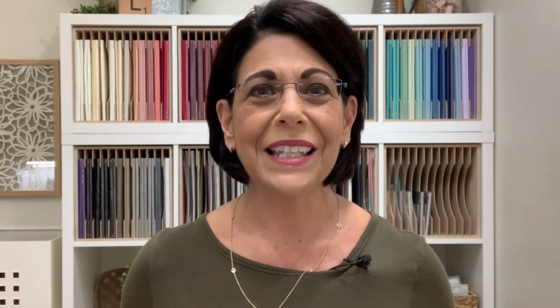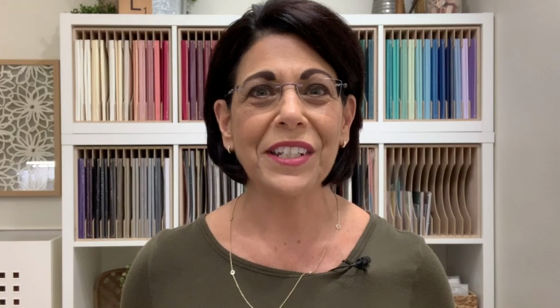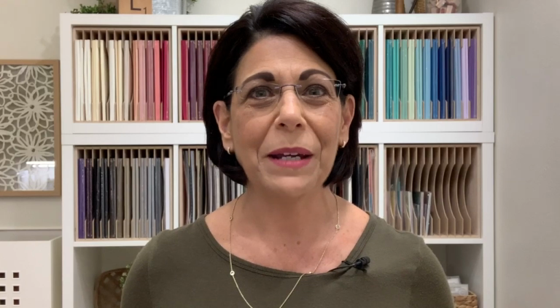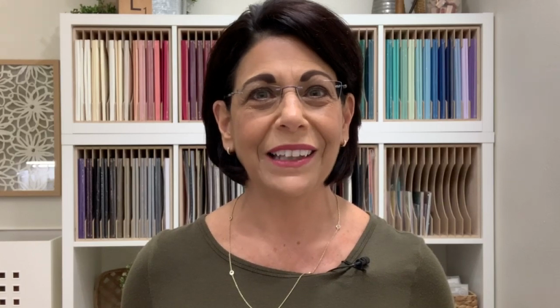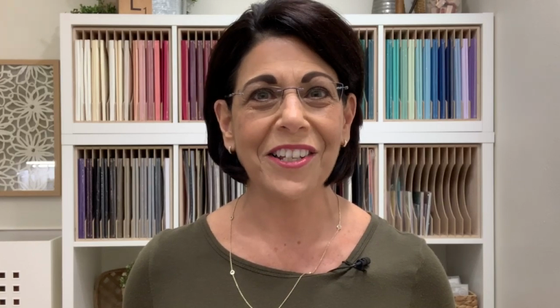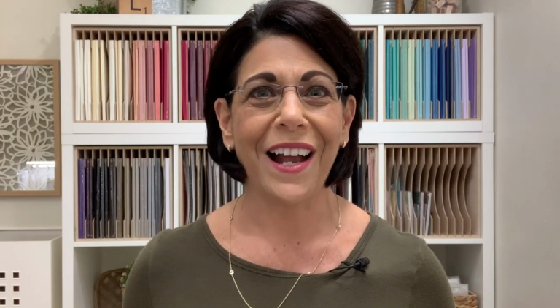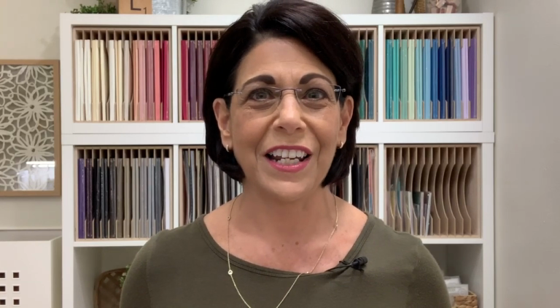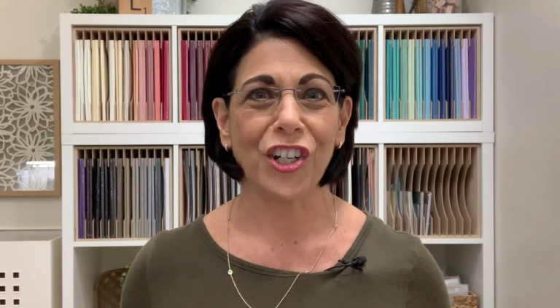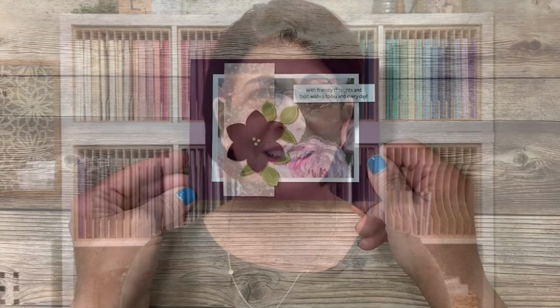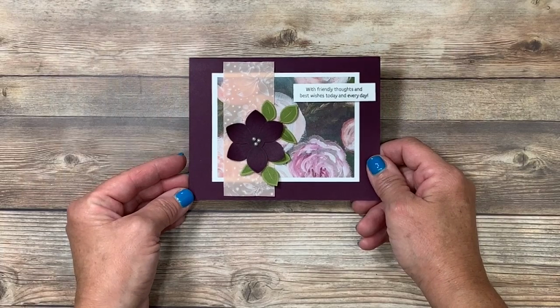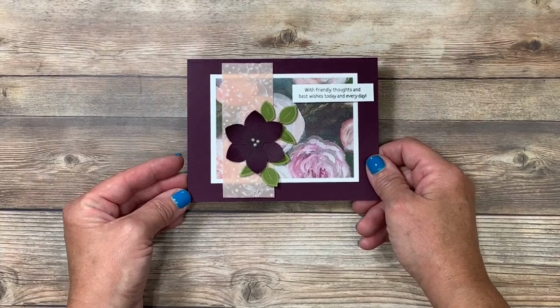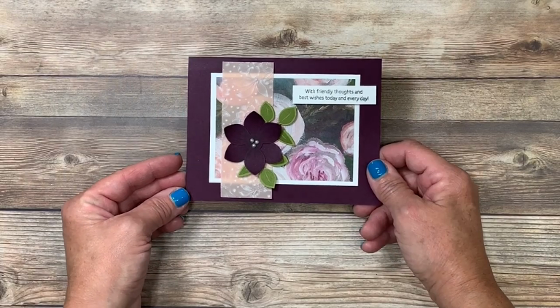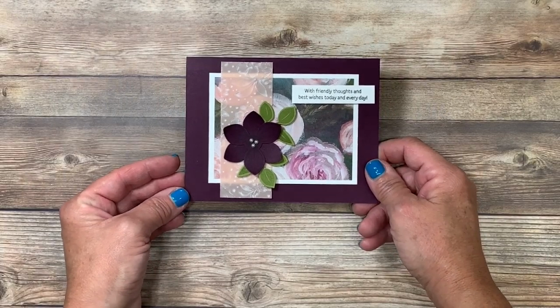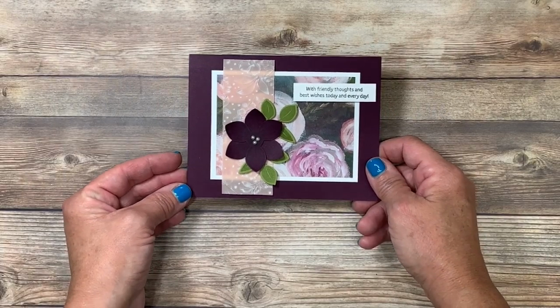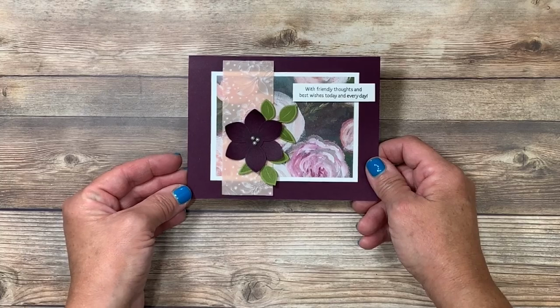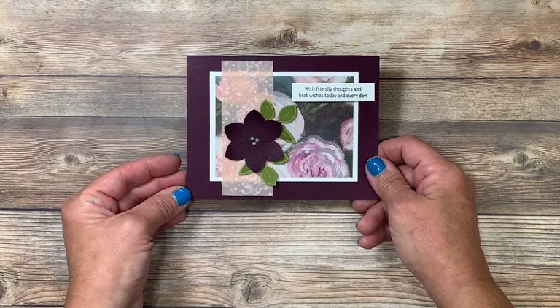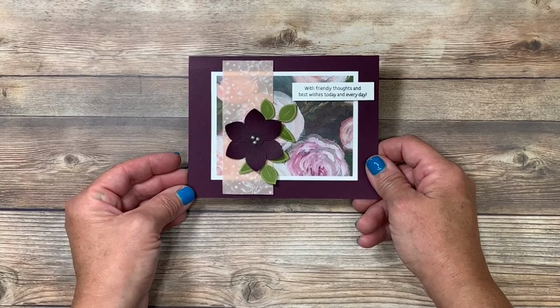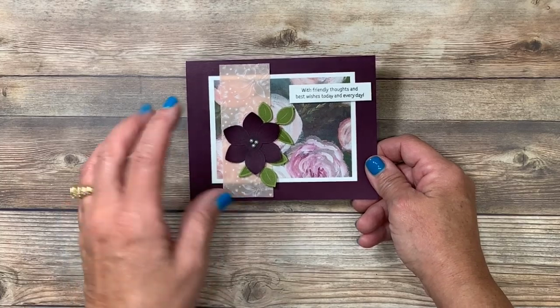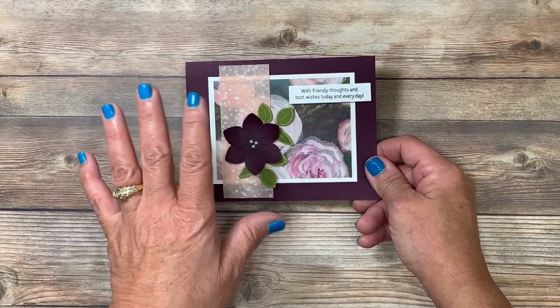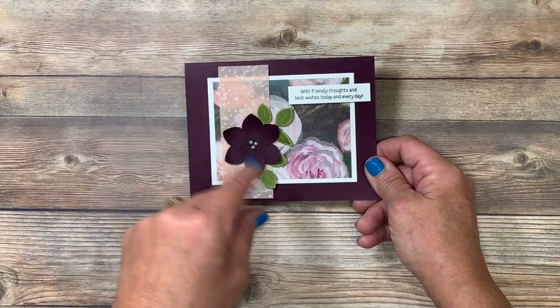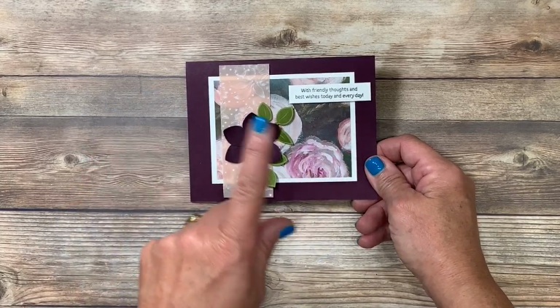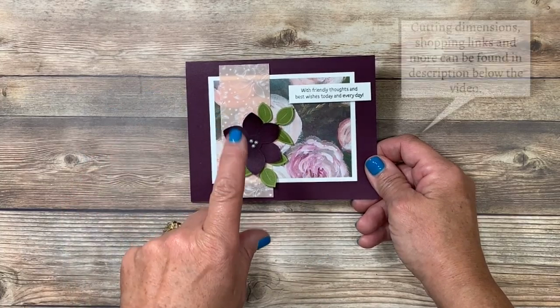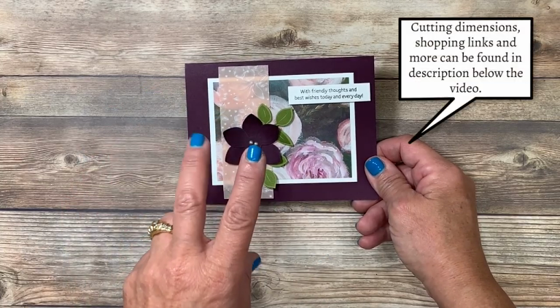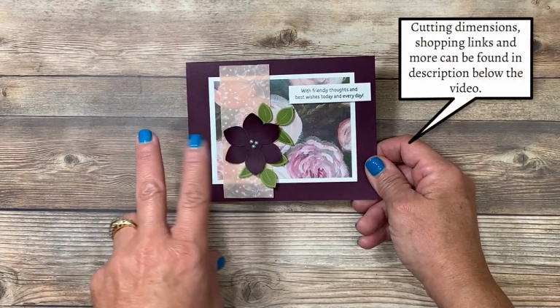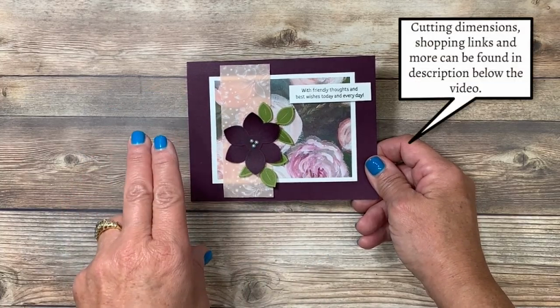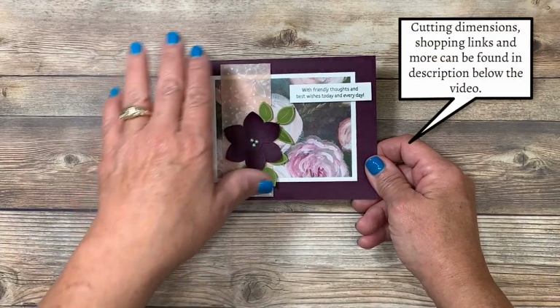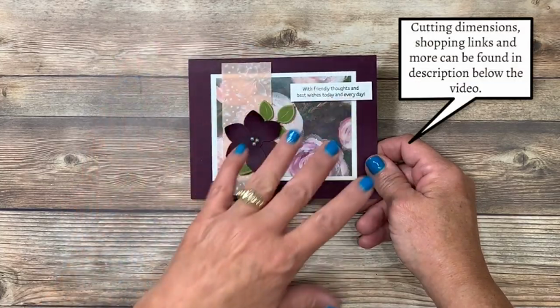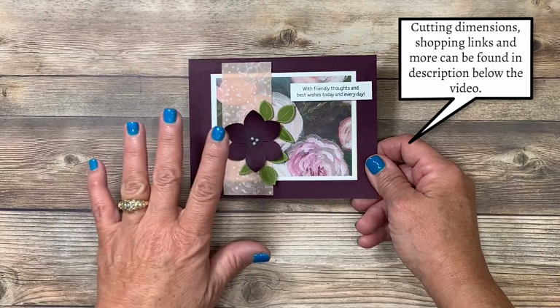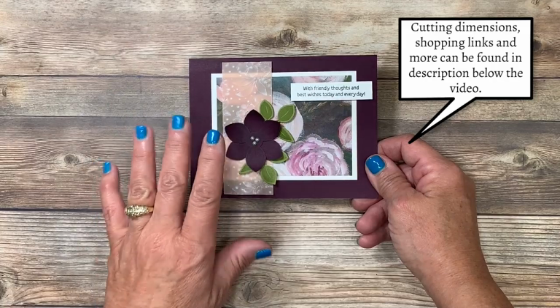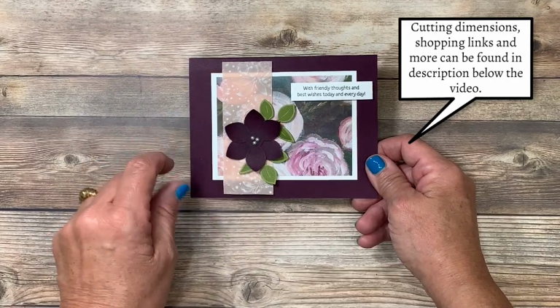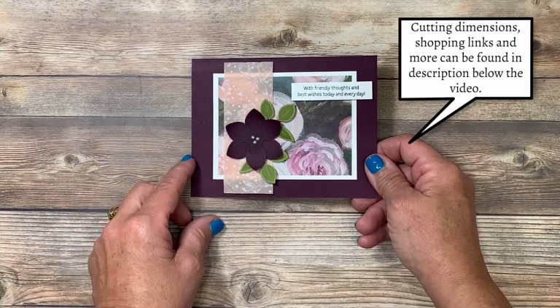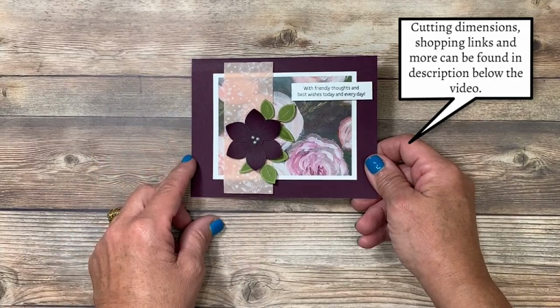Let's head over to the stamp table and get started on today's project. Here is the card that we're going to be creating together today — really pretty. Make sure you stay with me to the end of the video; I have two other cards using the same layout to give you other ideas.